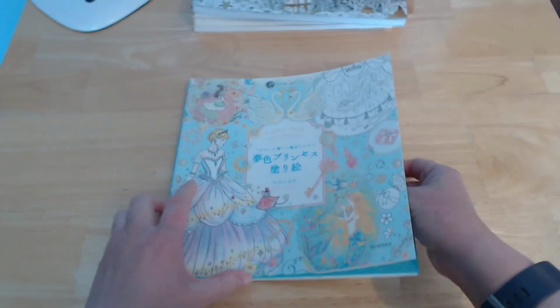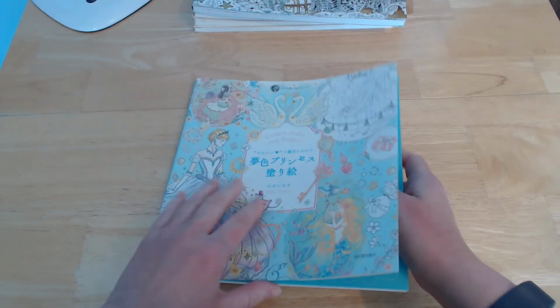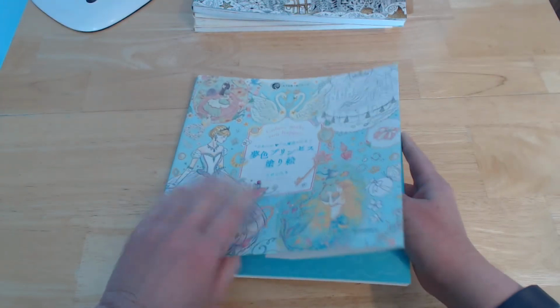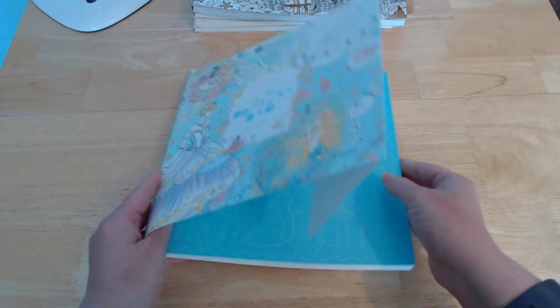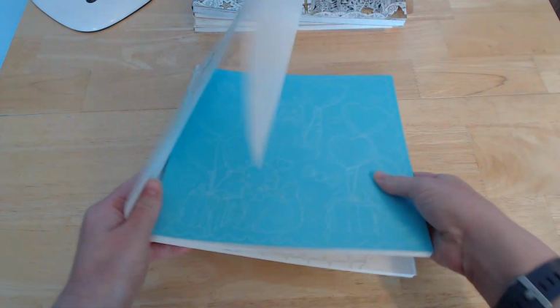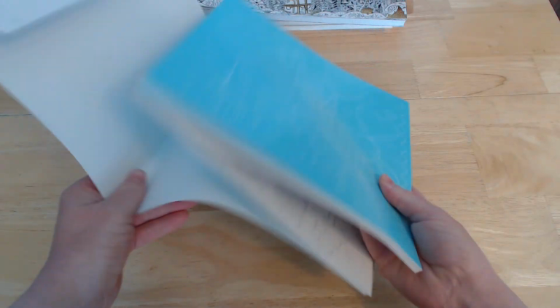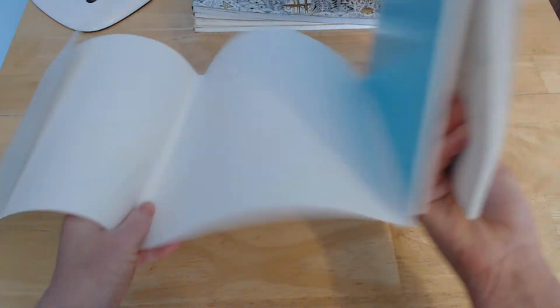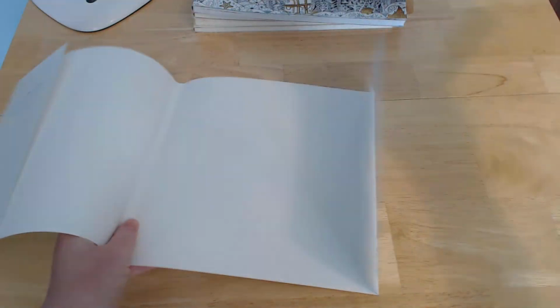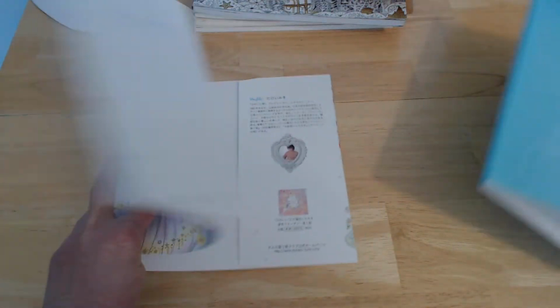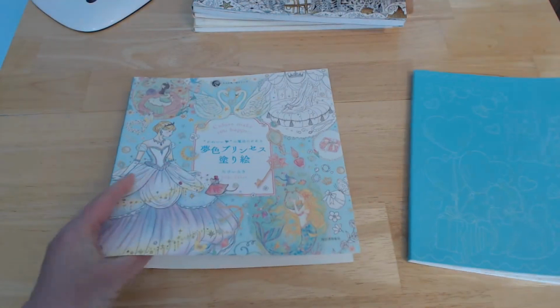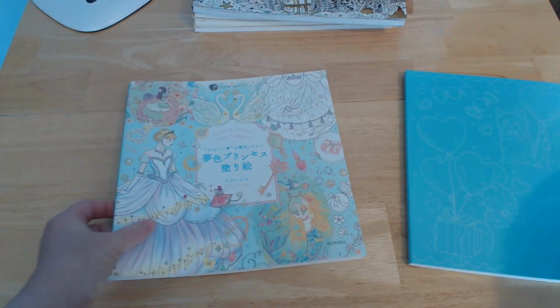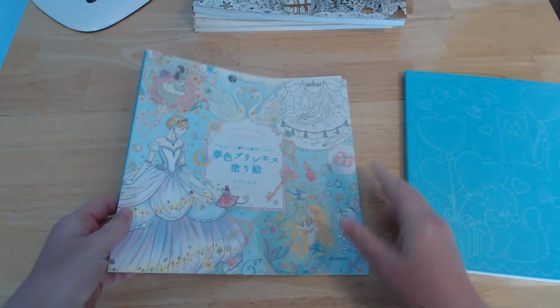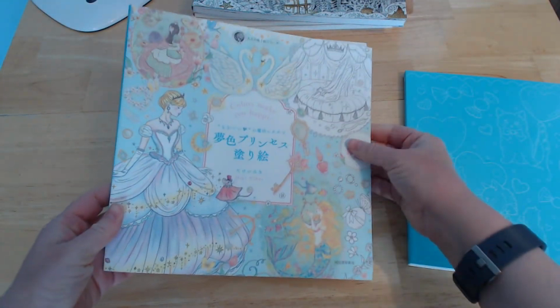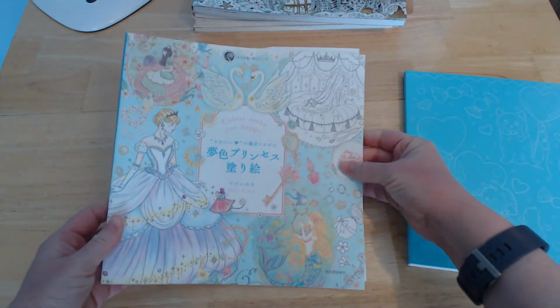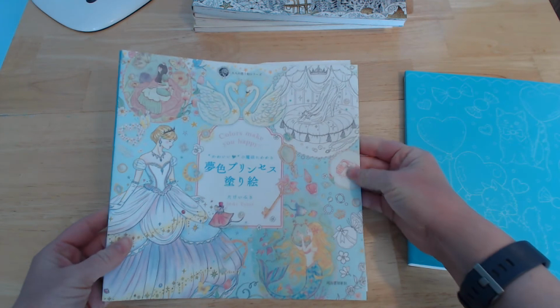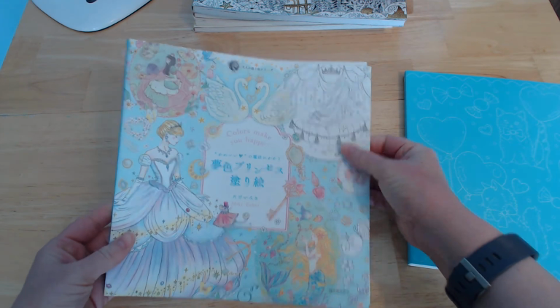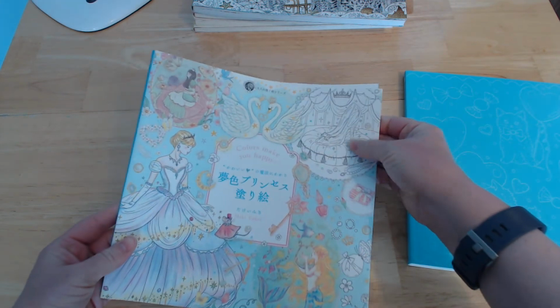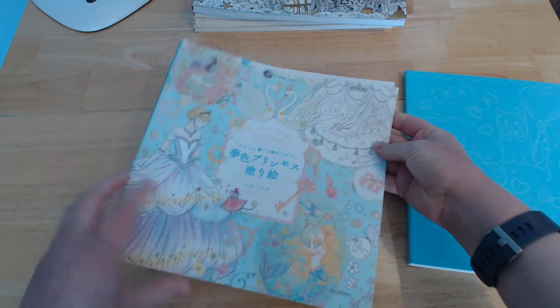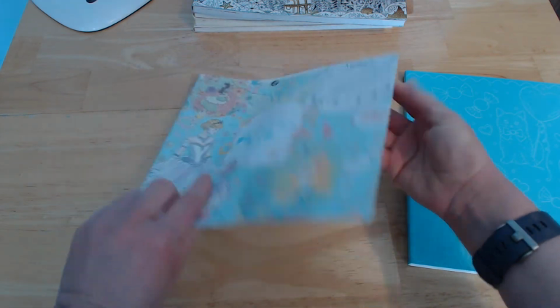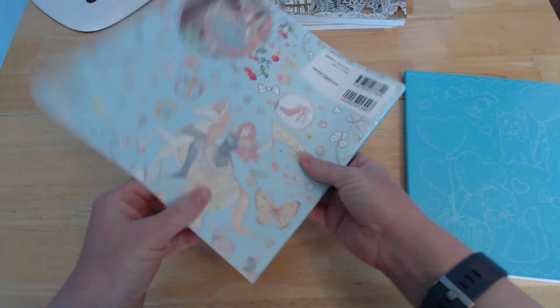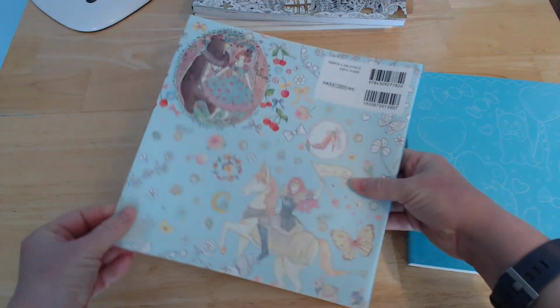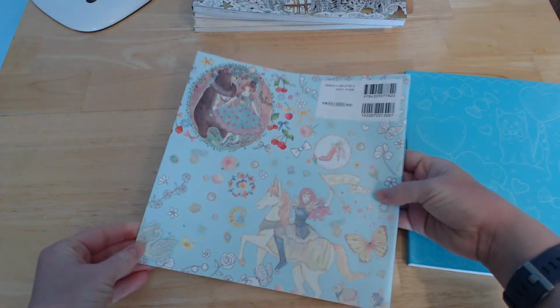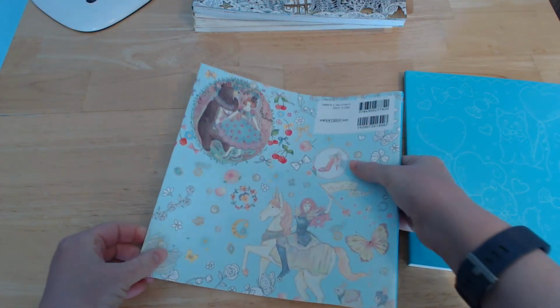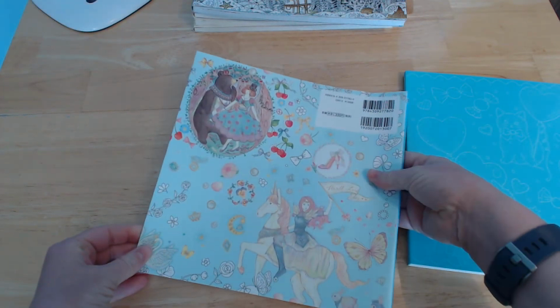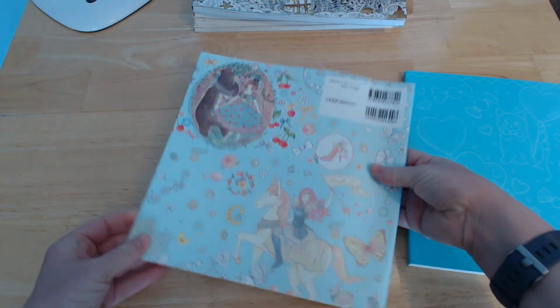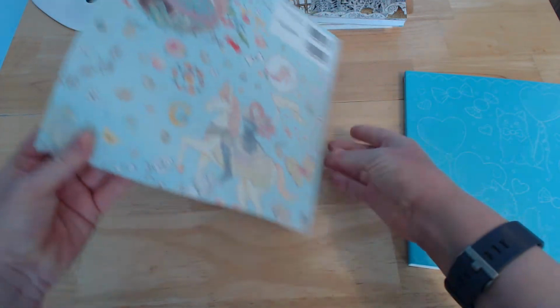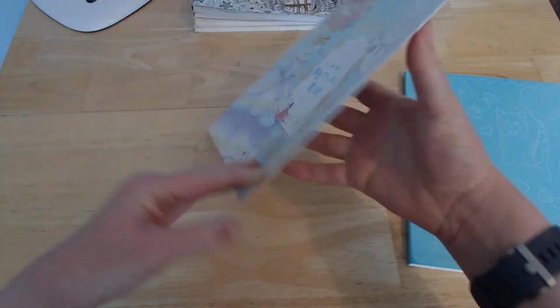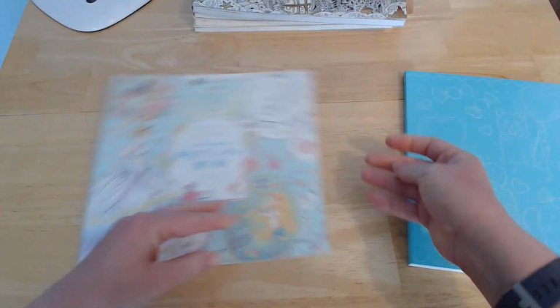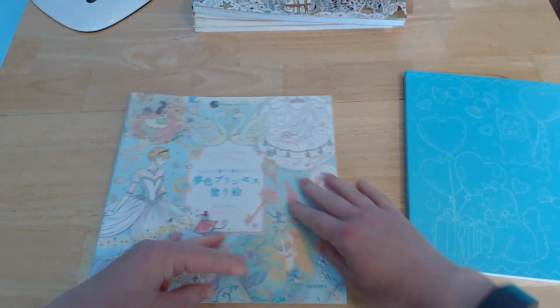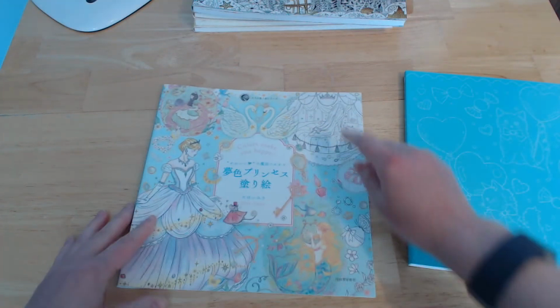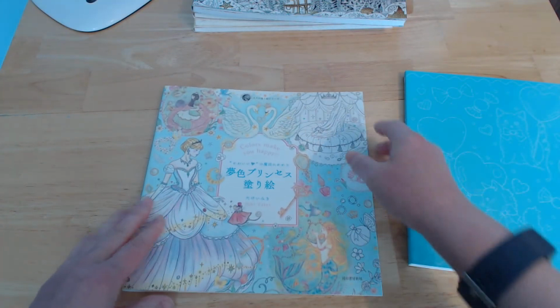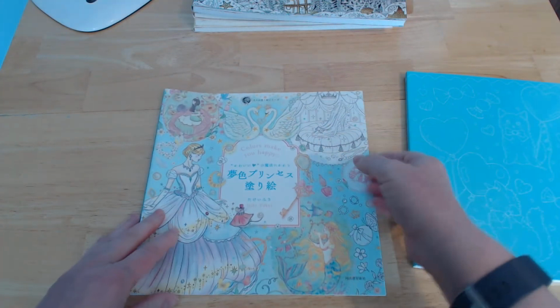You've got this beautiful shiny cover. It's a little bit matte so you probably could colour on that as well. It's not super shiny, just have a bit of tooth to it if you want to add a tiny bit of colour there.